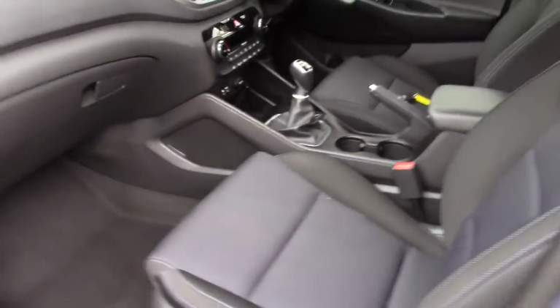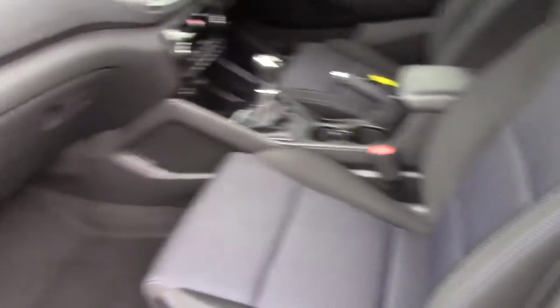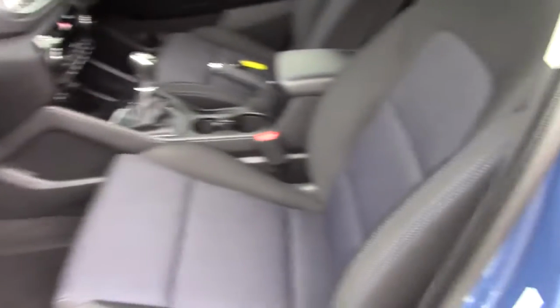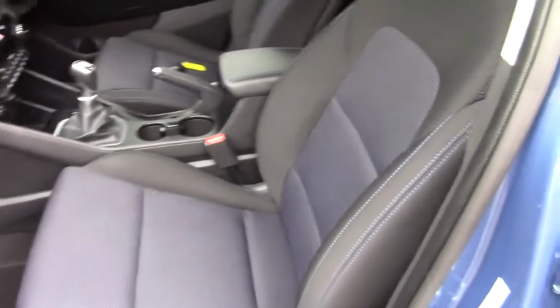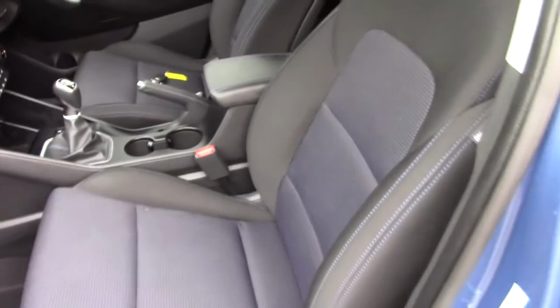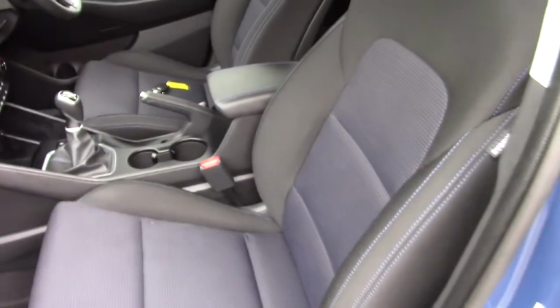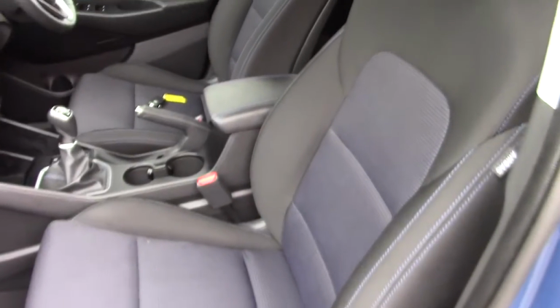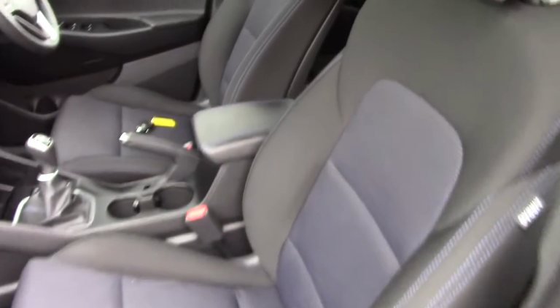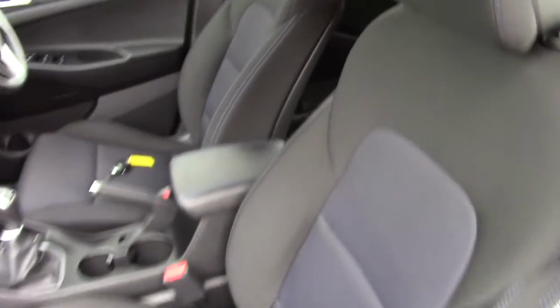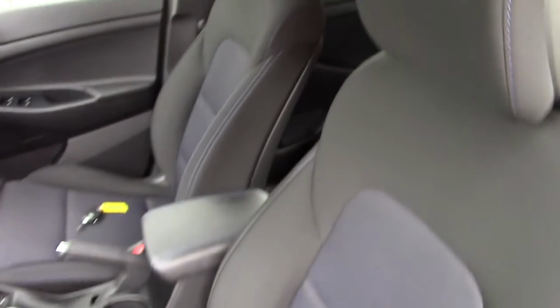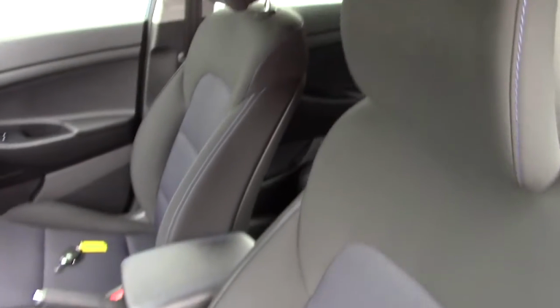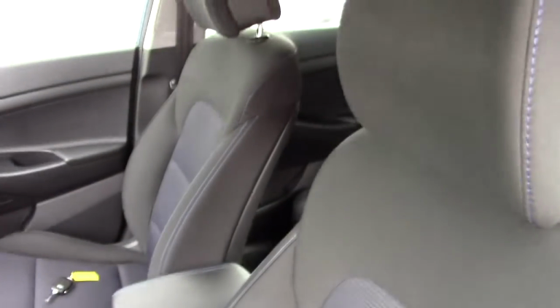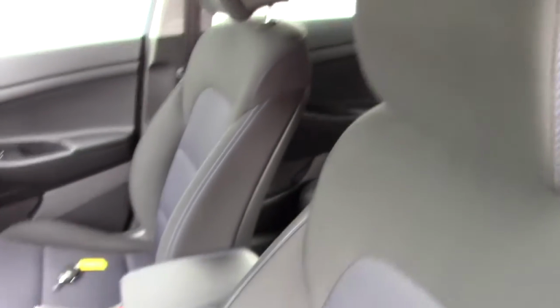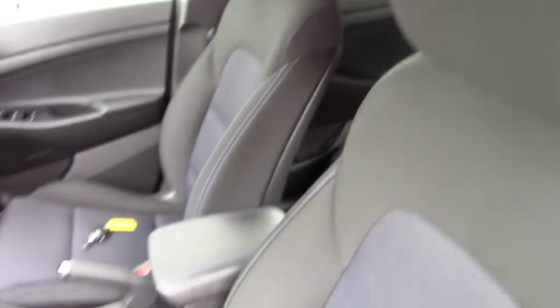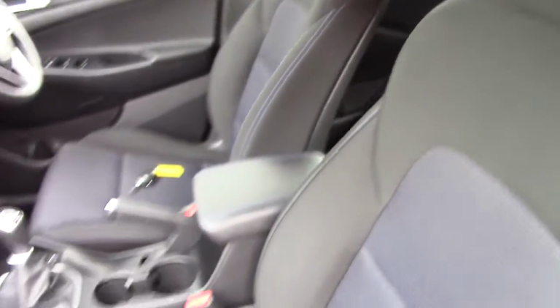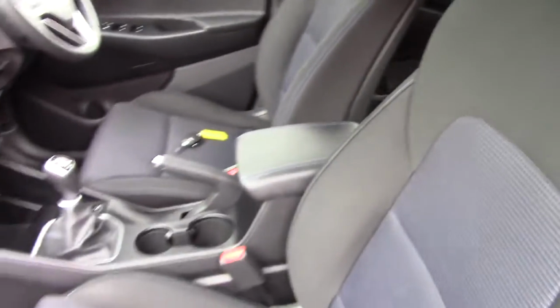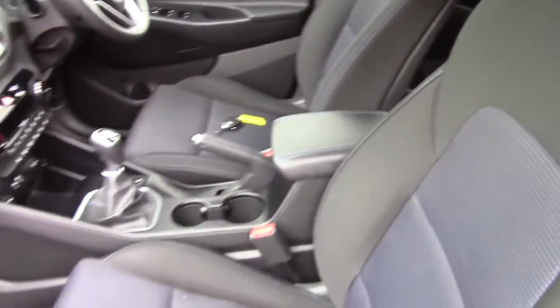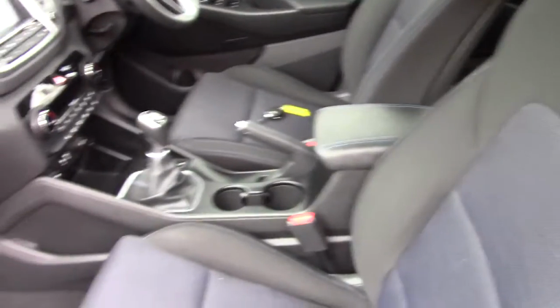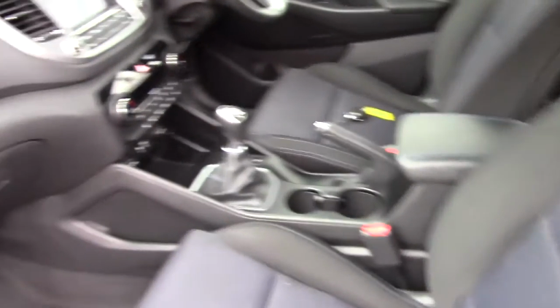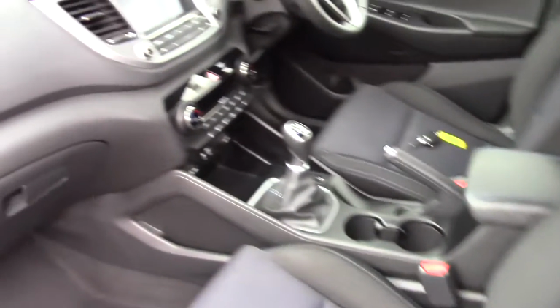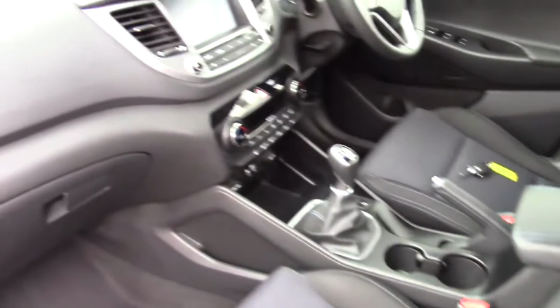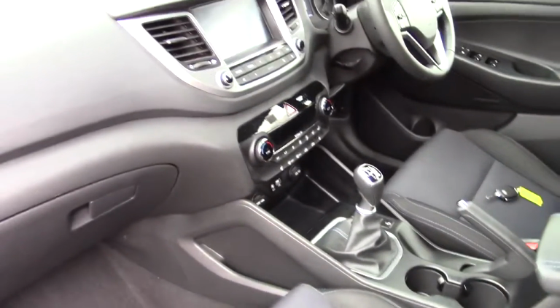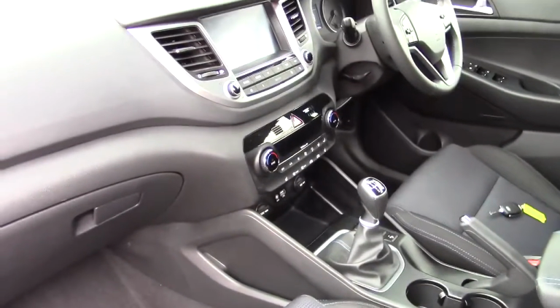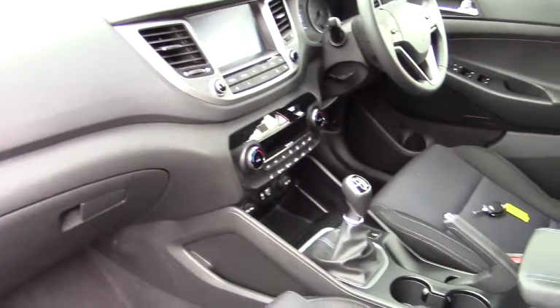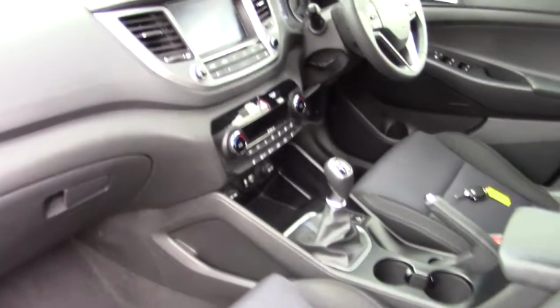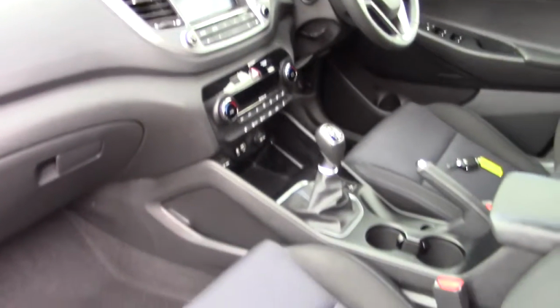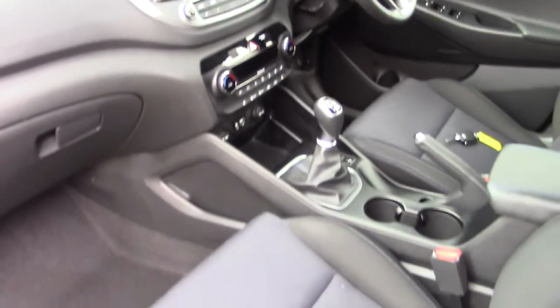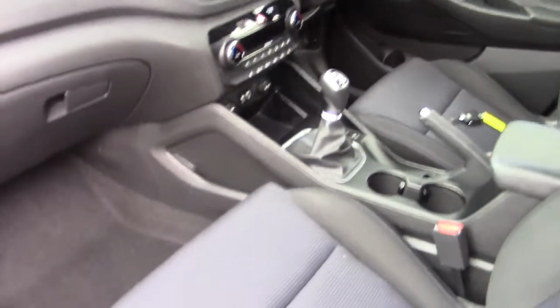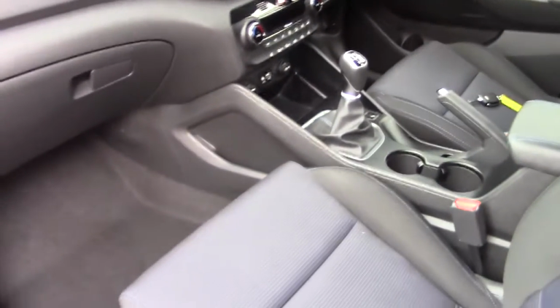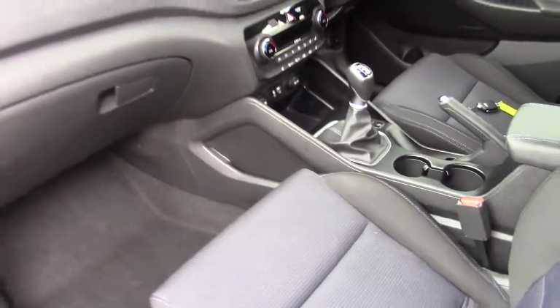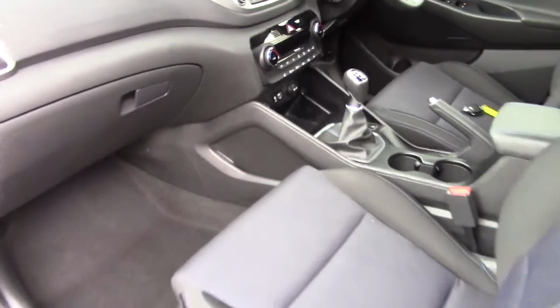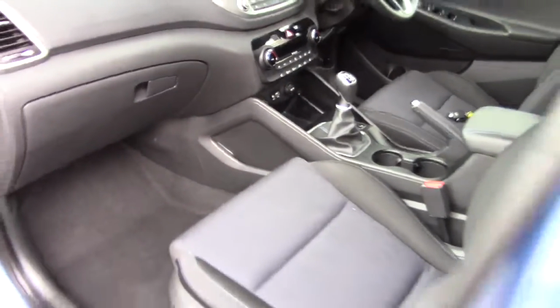Looking at the front passenger seat, the car is absolutely immaculate inside — no marks, no wear, no scratches at all.